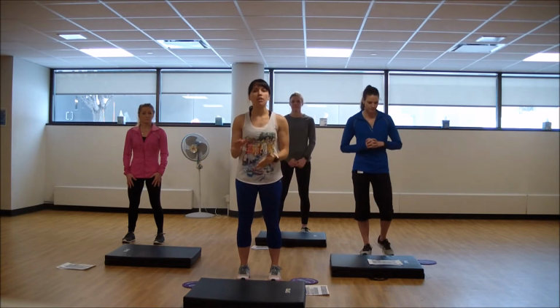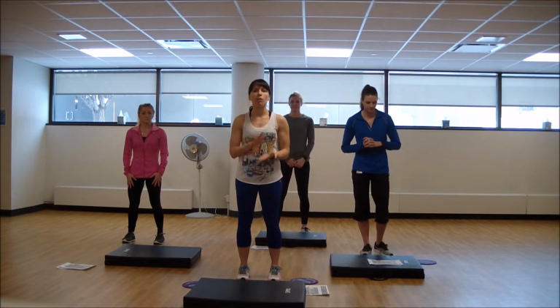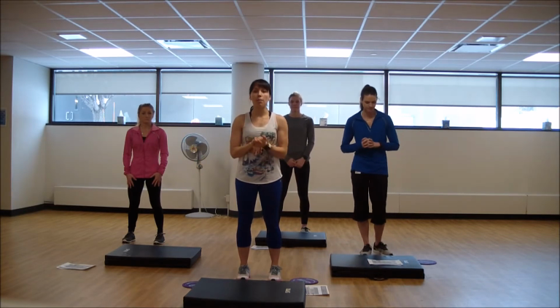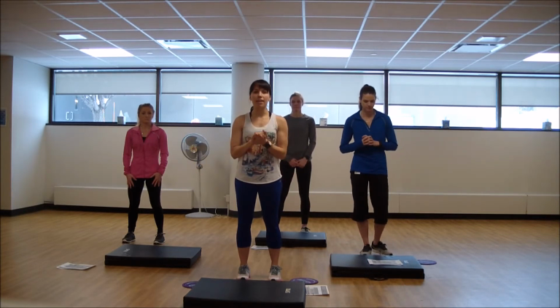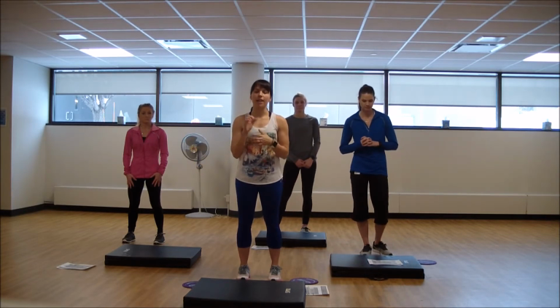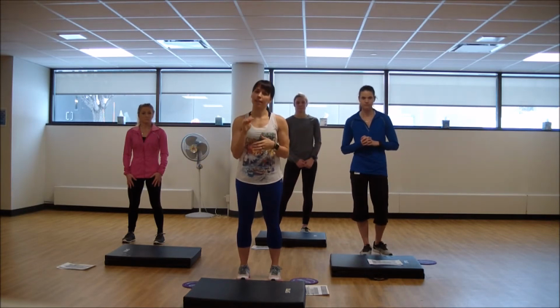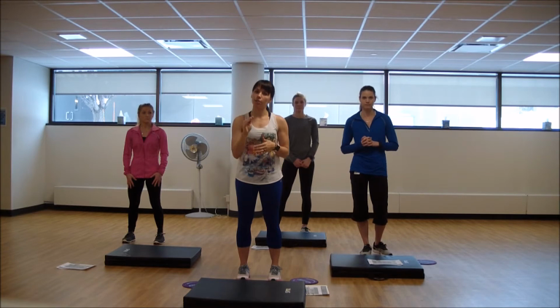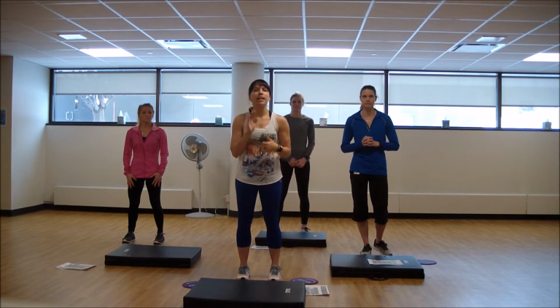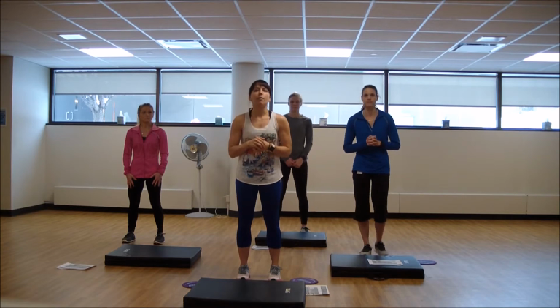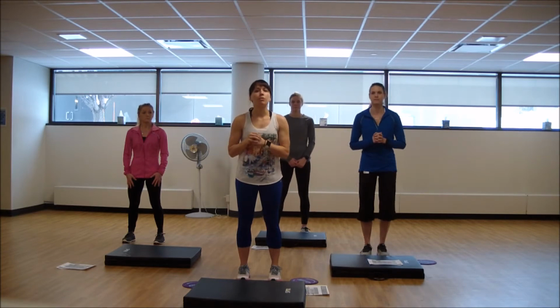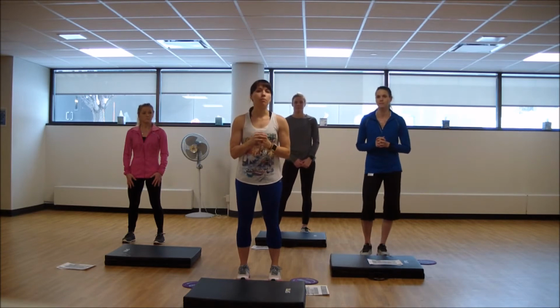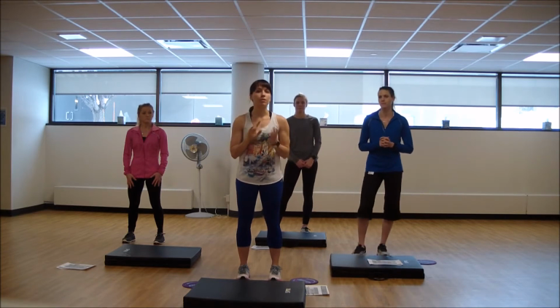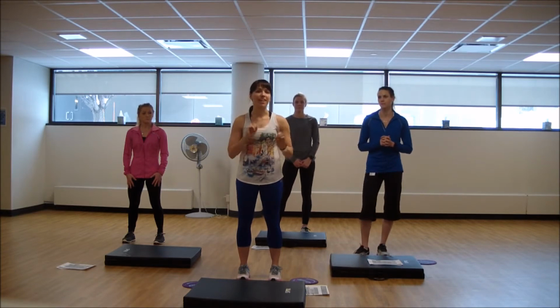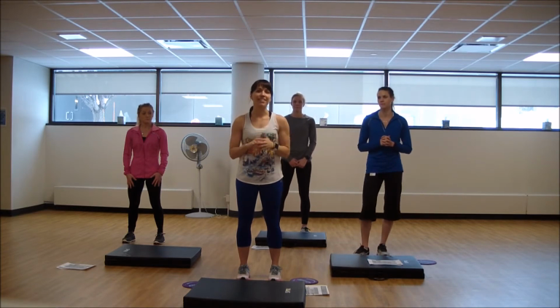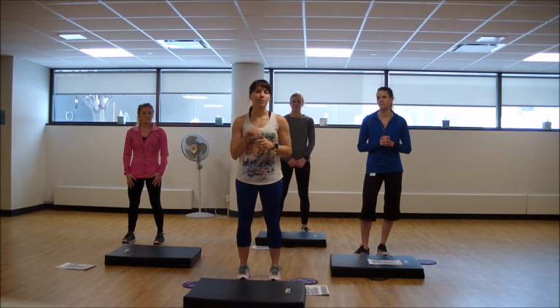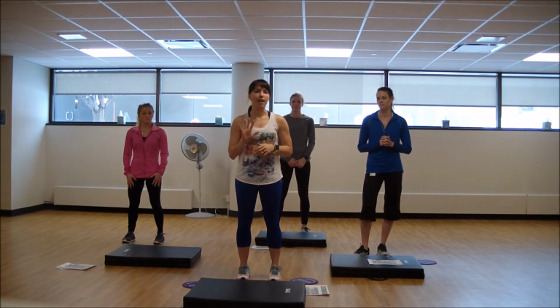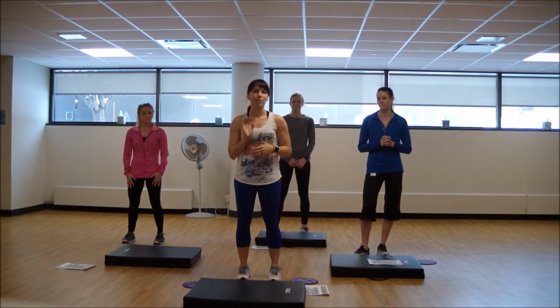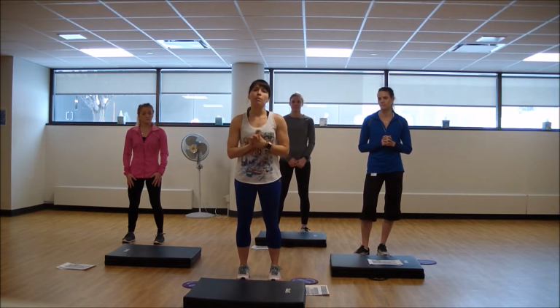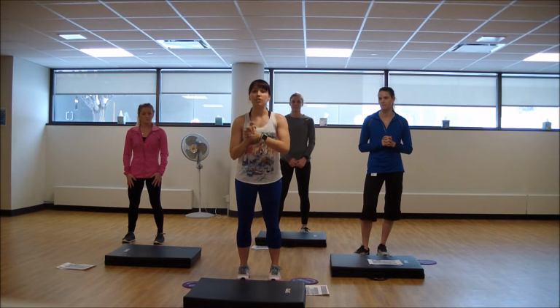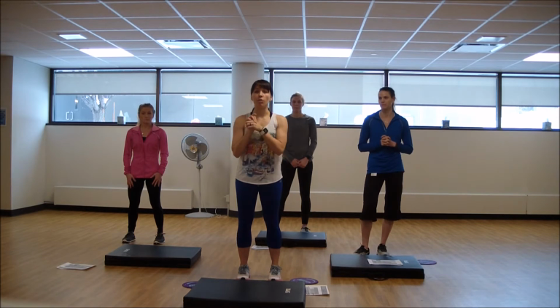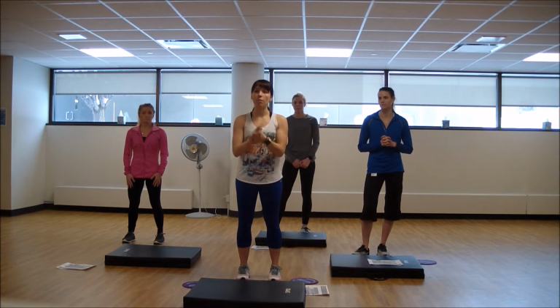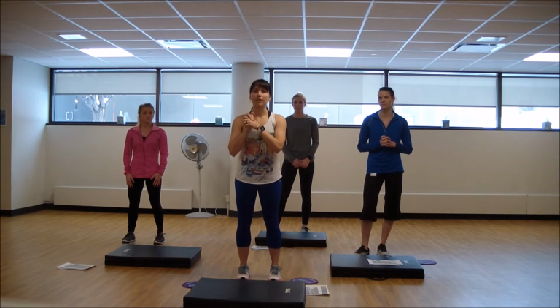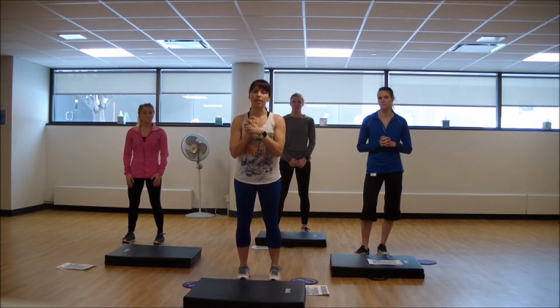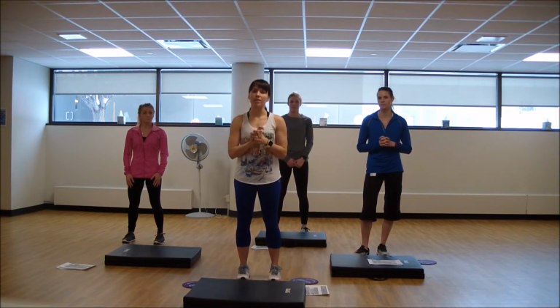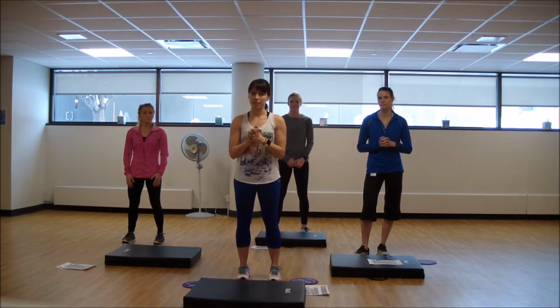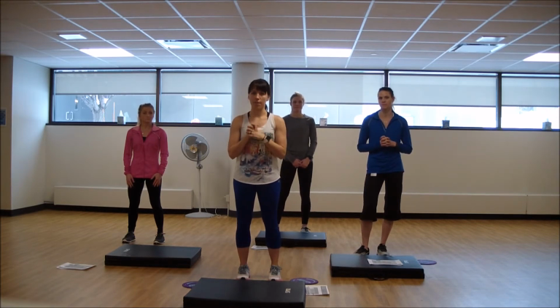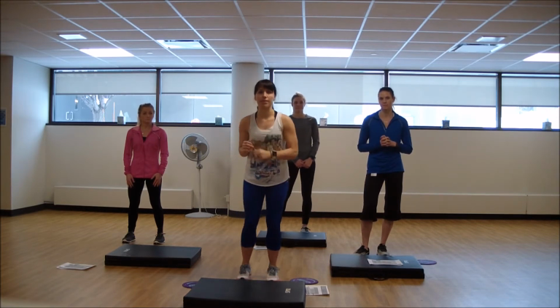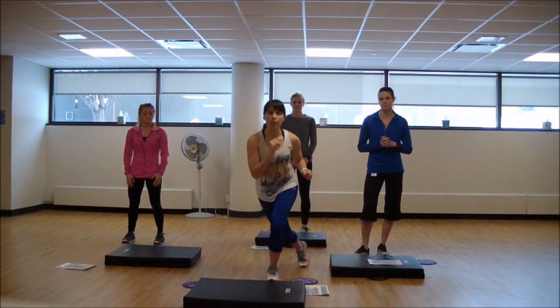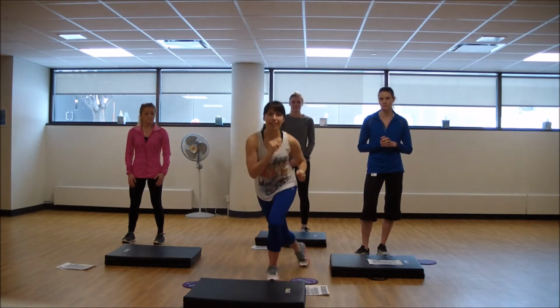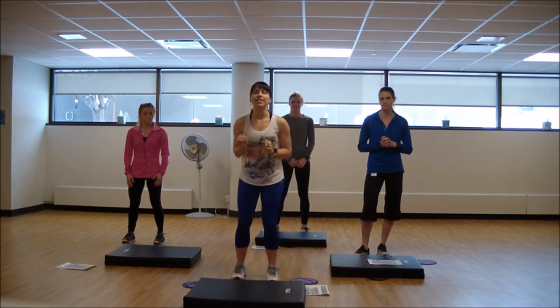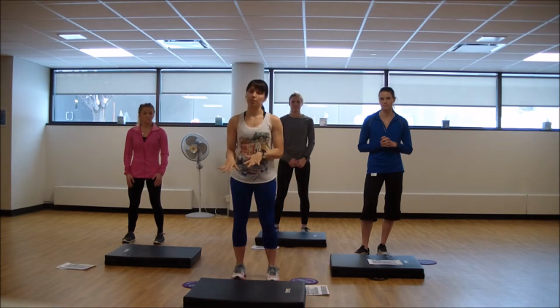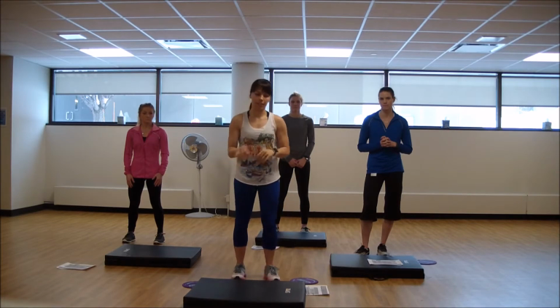We'll work lower body with some core moves throughout our Tabatas. We'll be doing five of them. Please do your own warm-up and we're going to get started with our first Tabata with some curtsy lunges and some plank work.